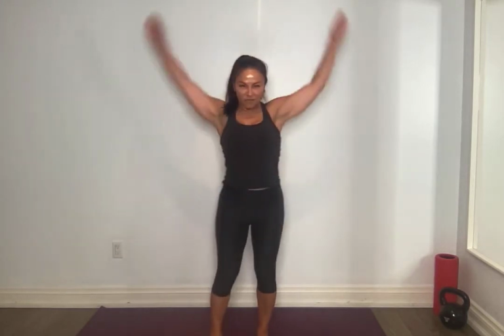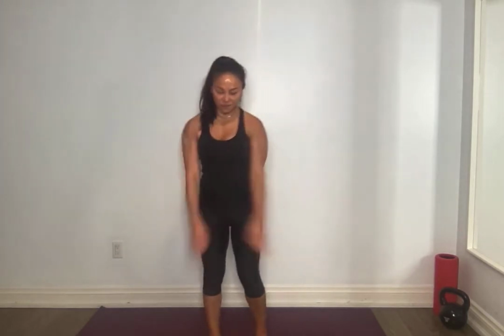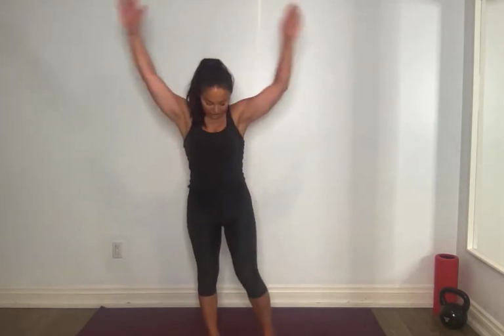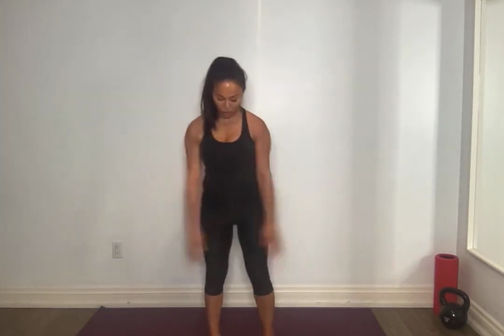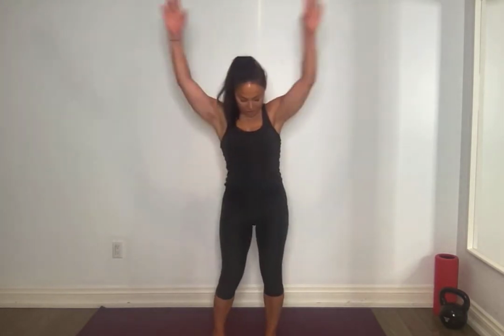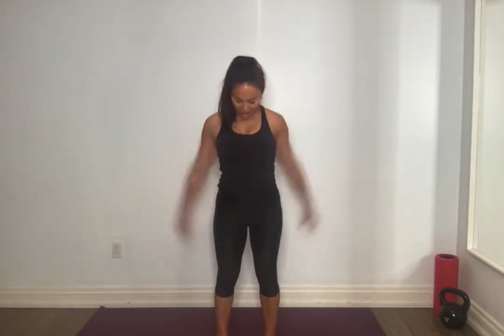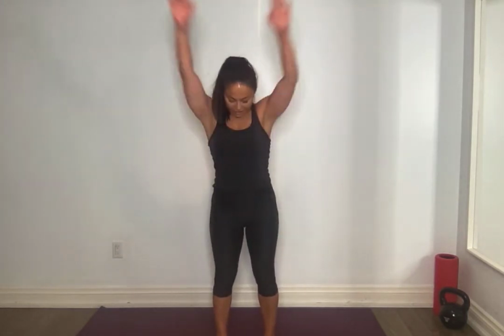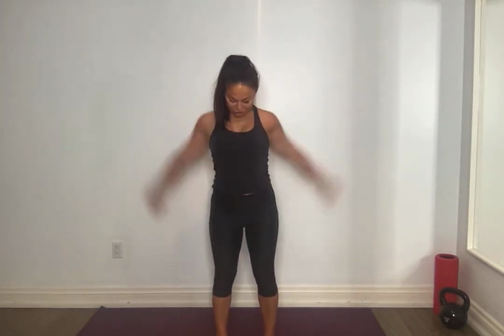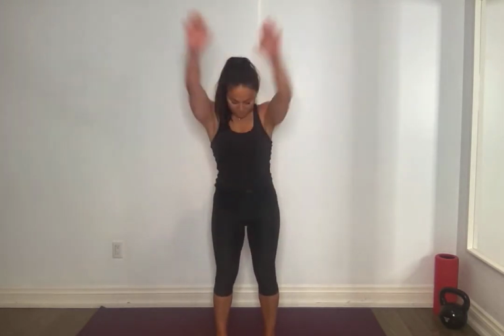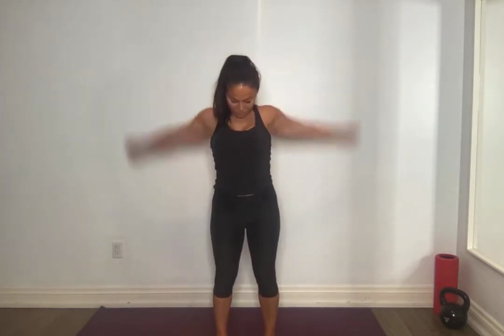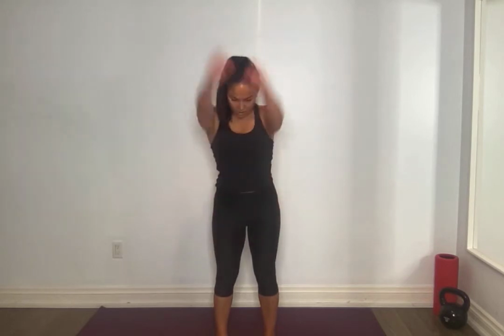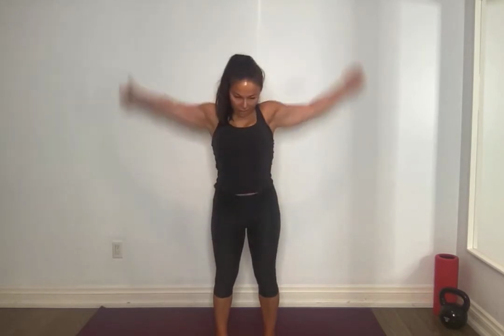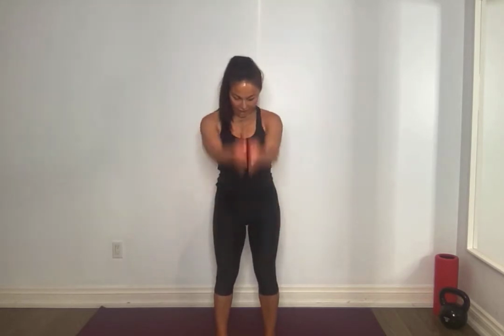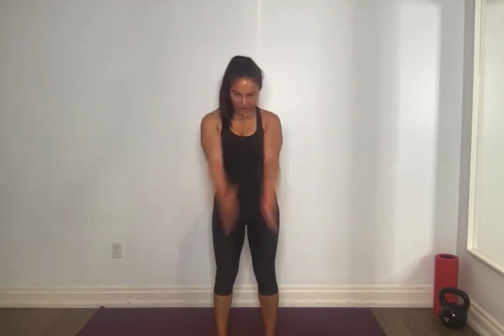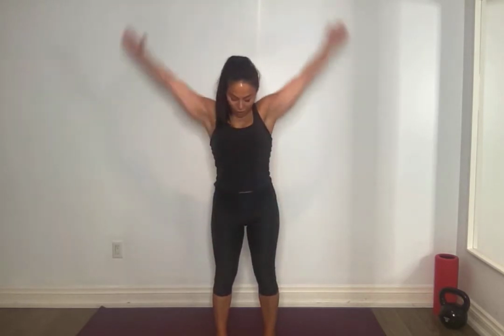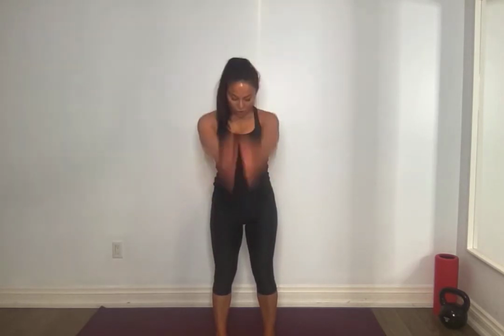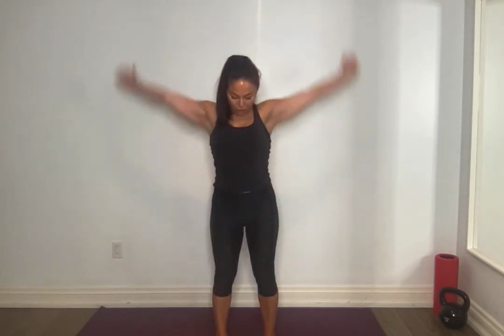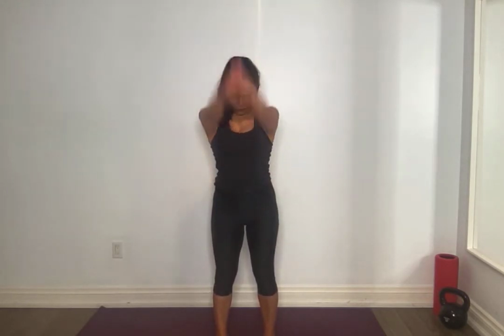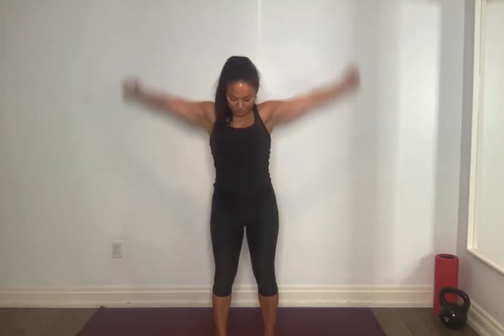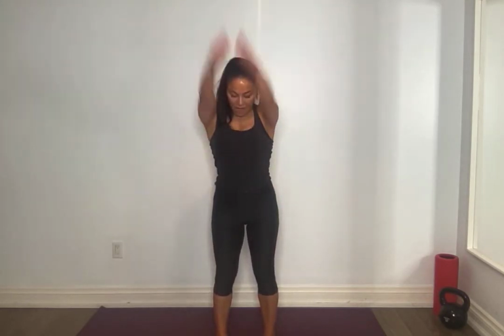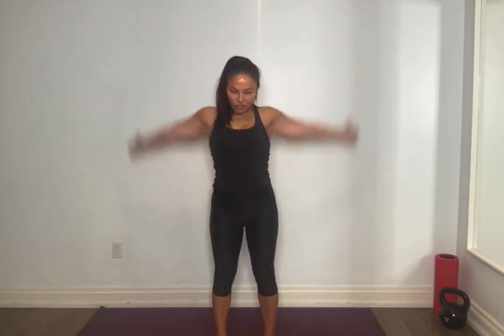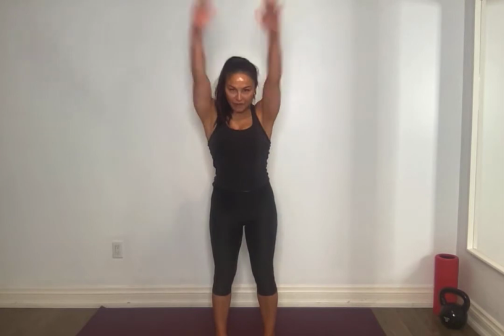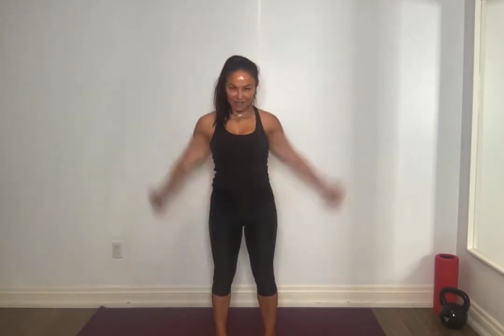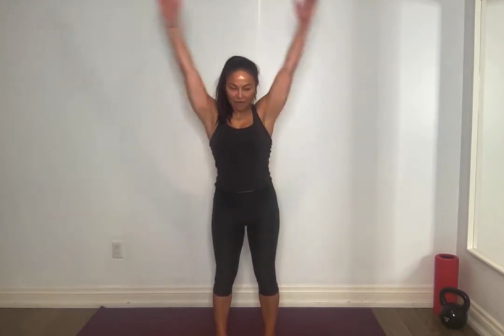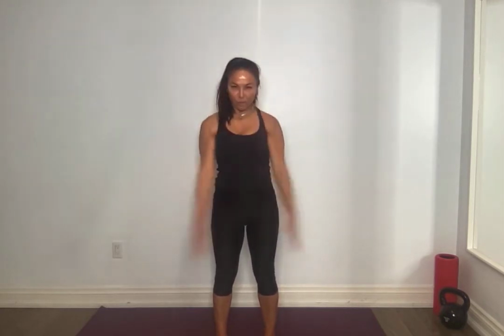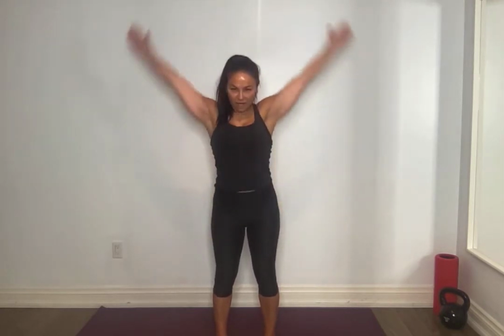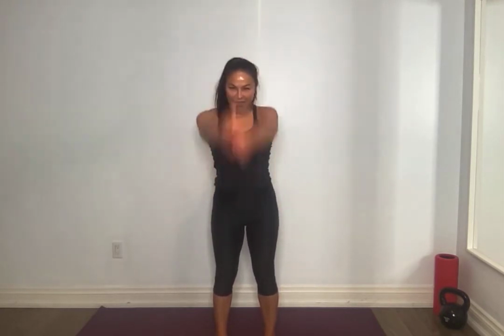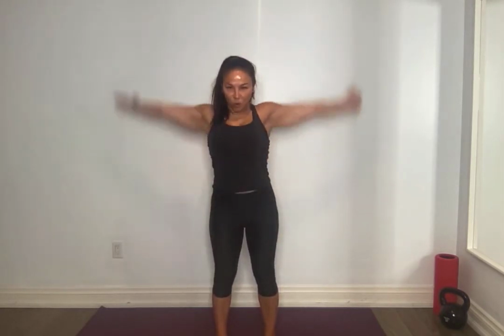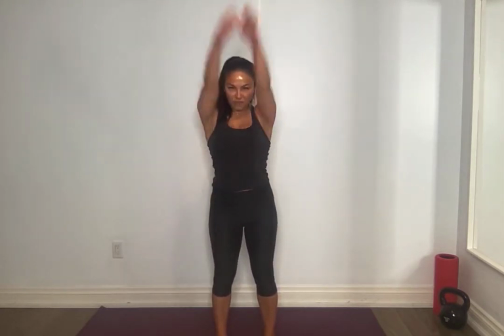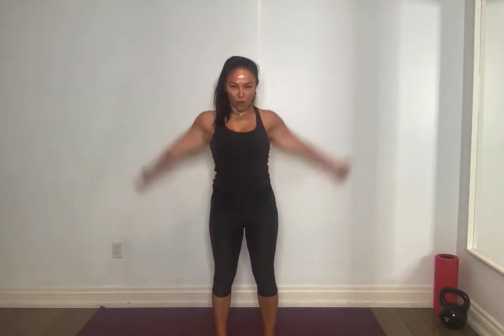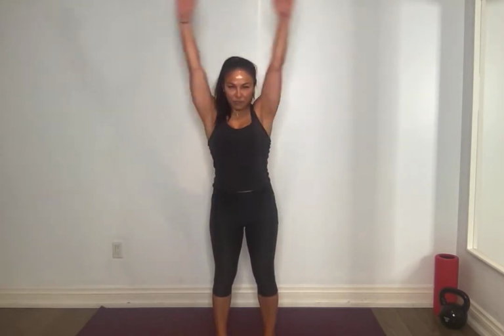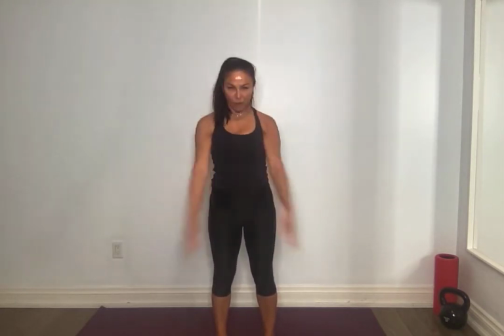Nice arm circles, final one, tuck that chin. Other direction going forward. So we're going to do a combination today of upper body and core, going in between both.